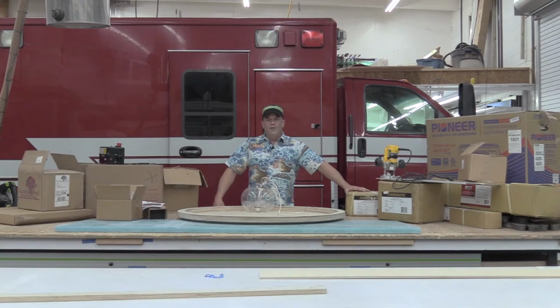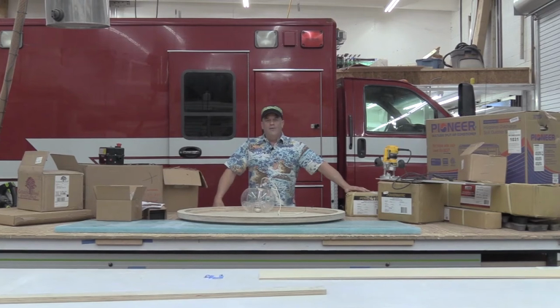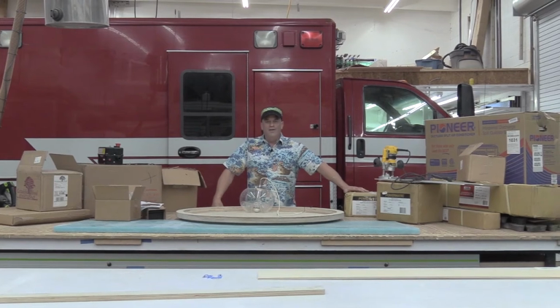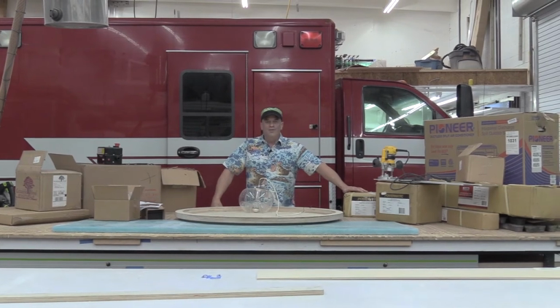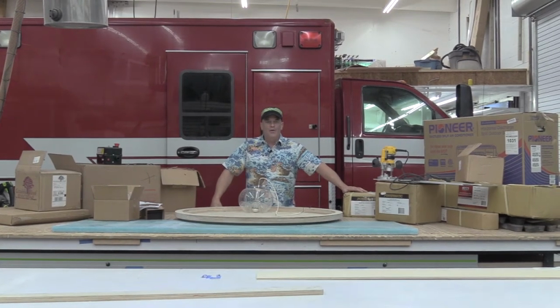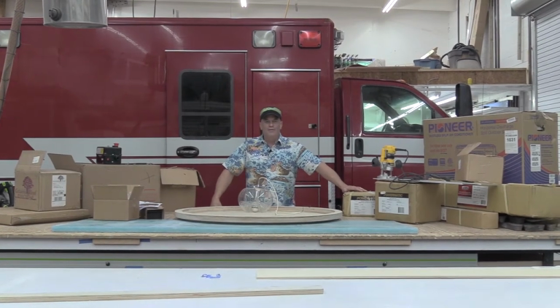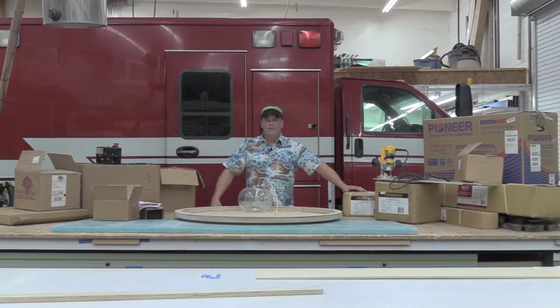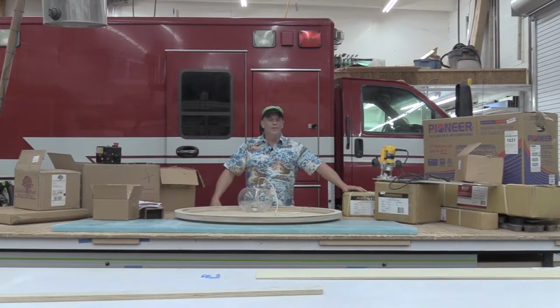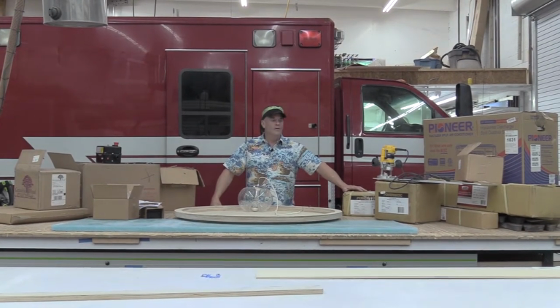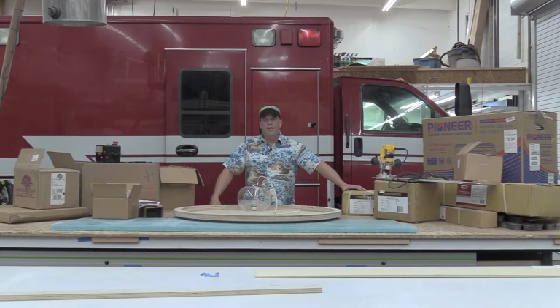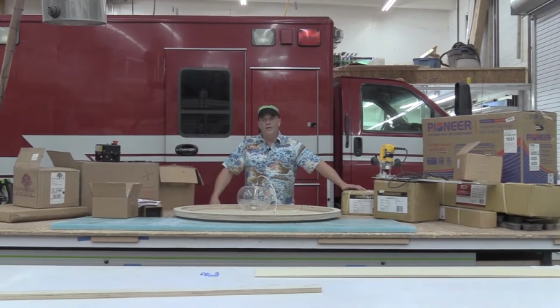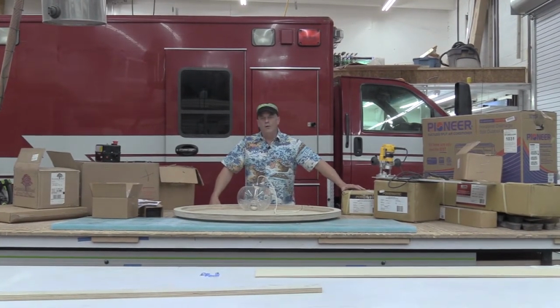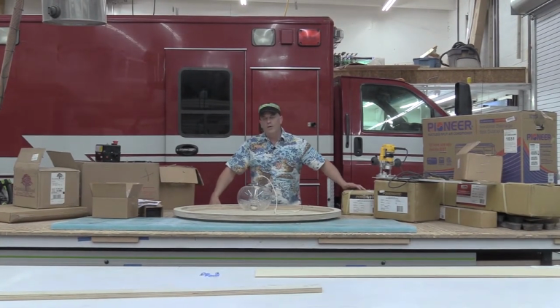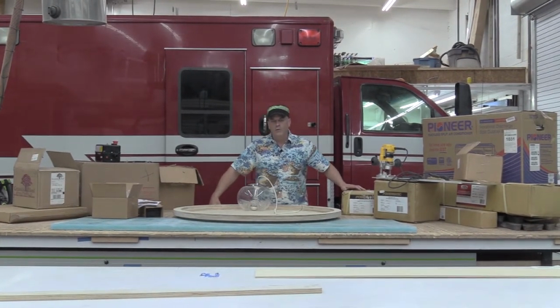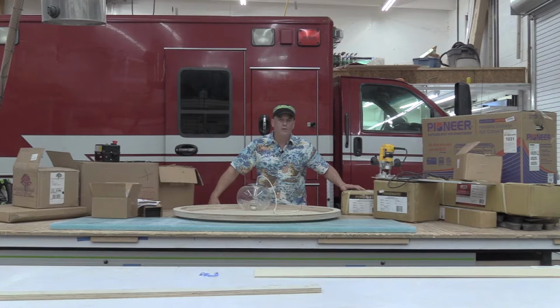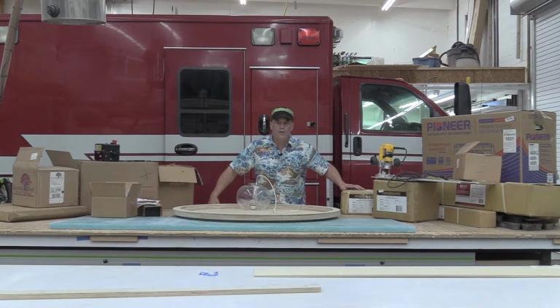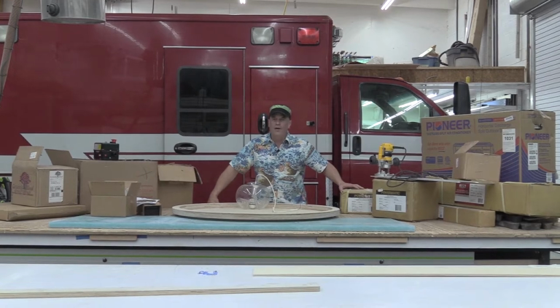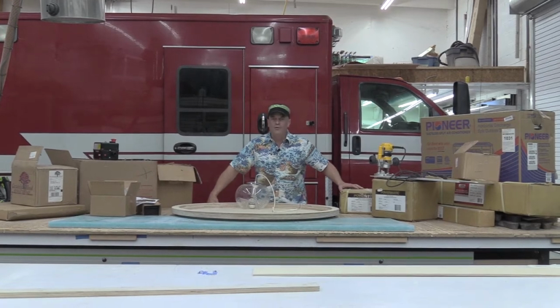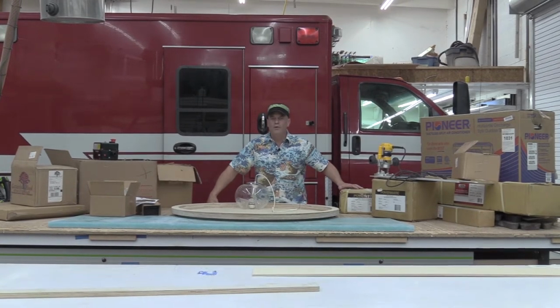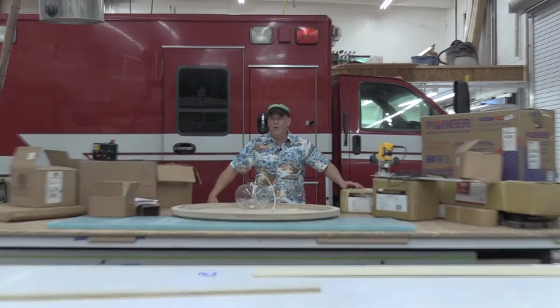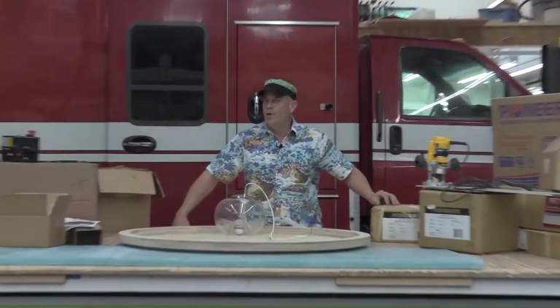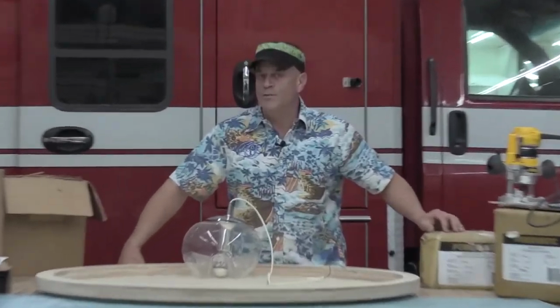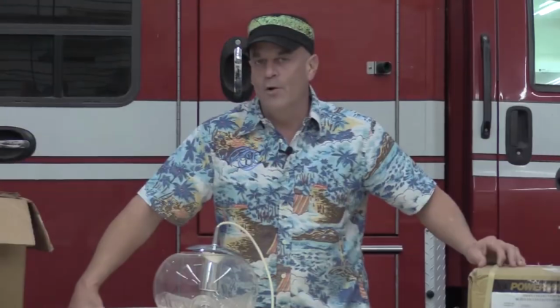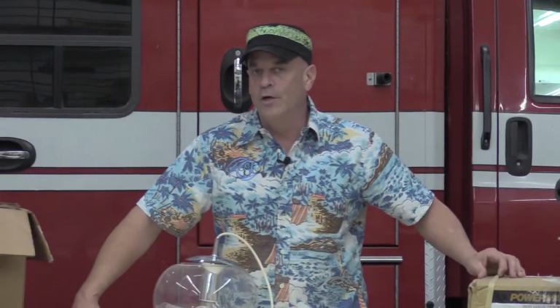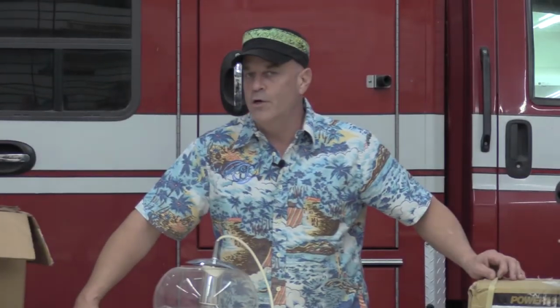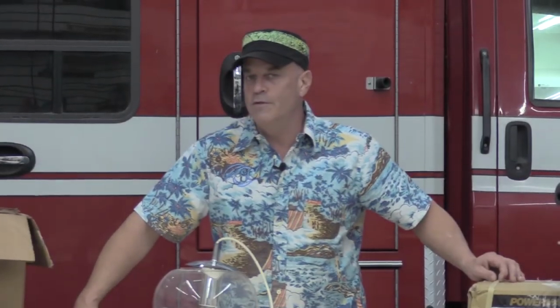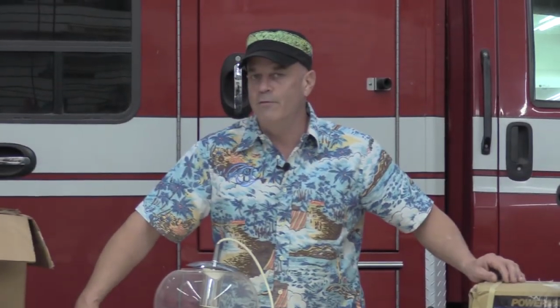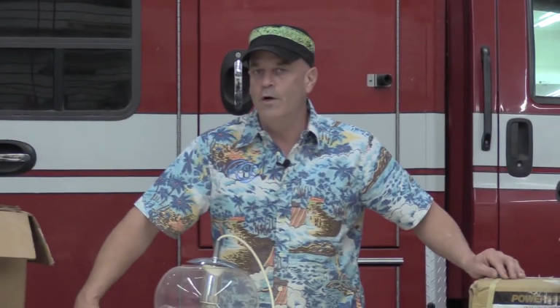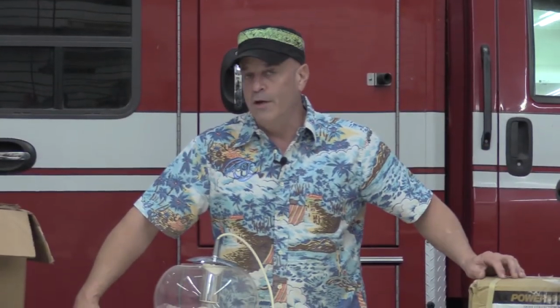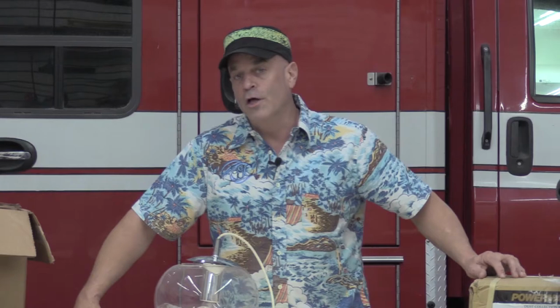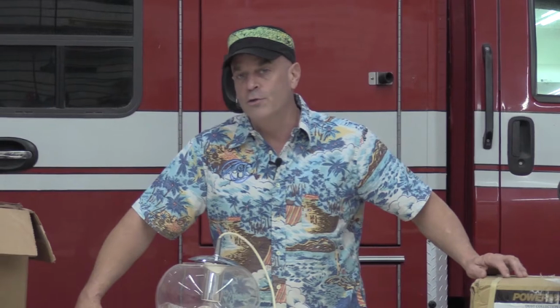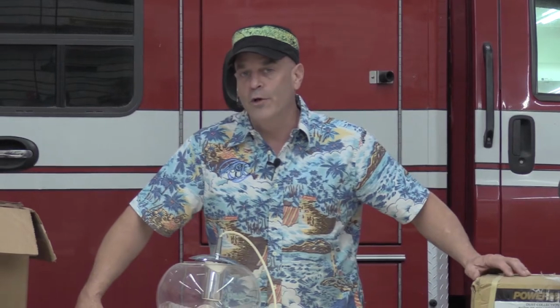Hey y'all, welcome back to Yacht Shop Creations. This is Jim, your humble host, and today I want to do a shout out to a local artist and also show you all of the projects that we got going on. Sorry you haven't seen me for a while, but I have a lot in store for you.